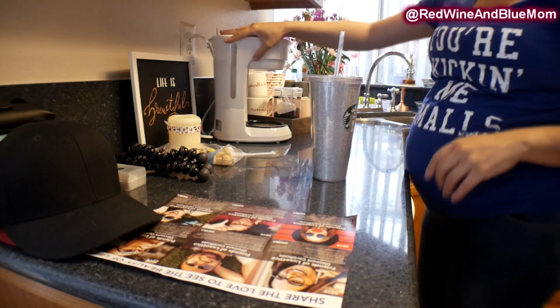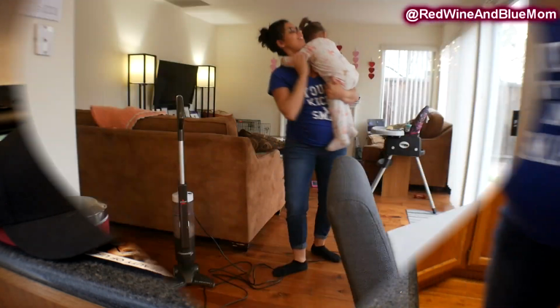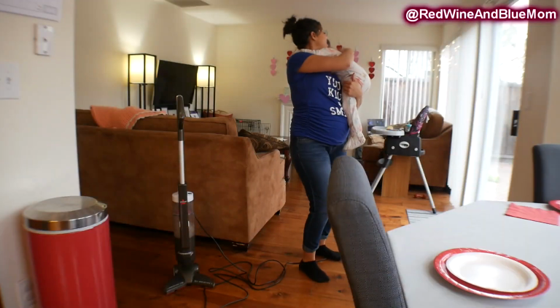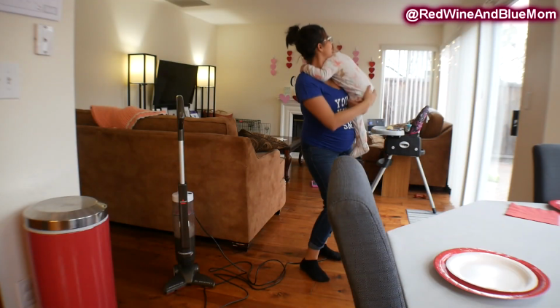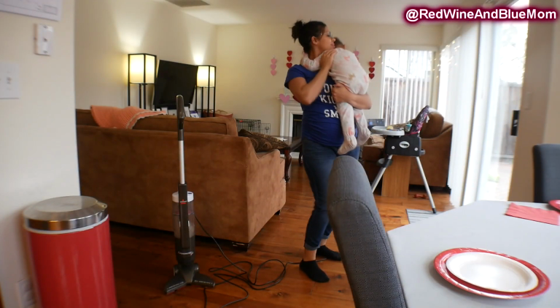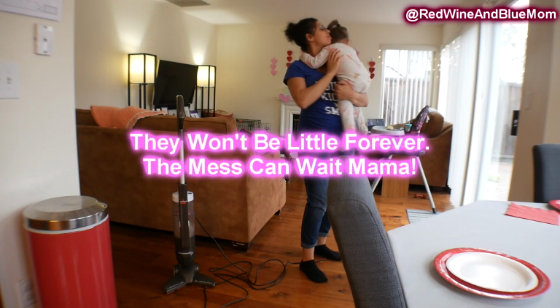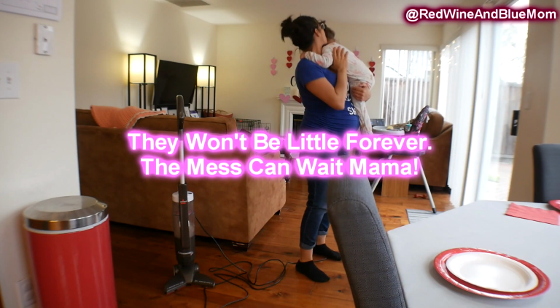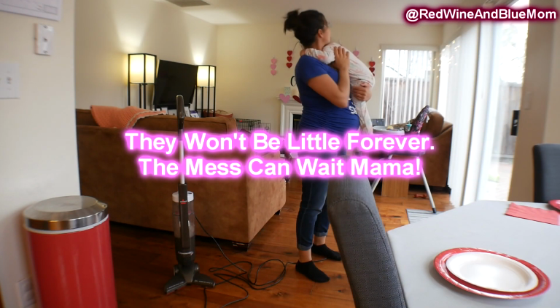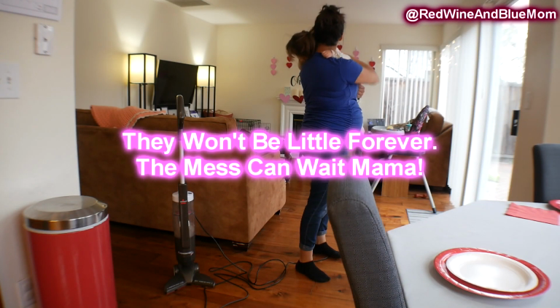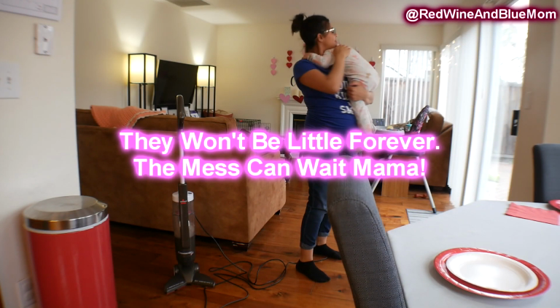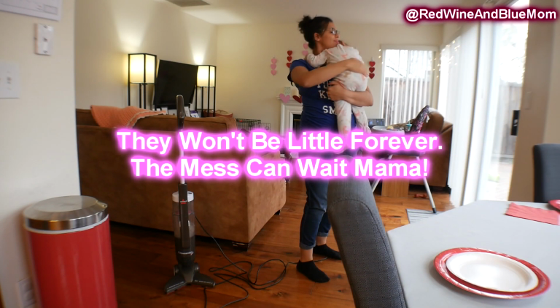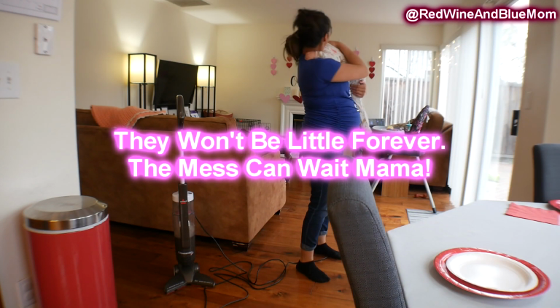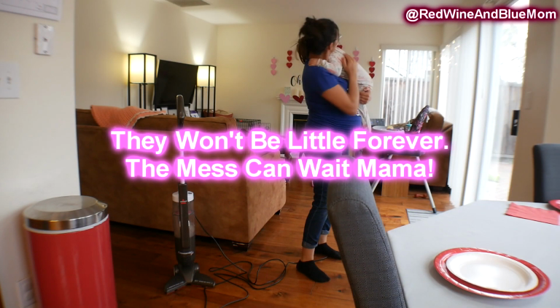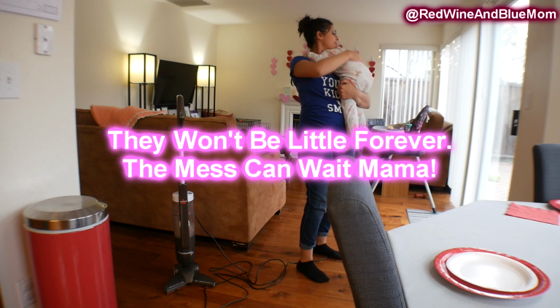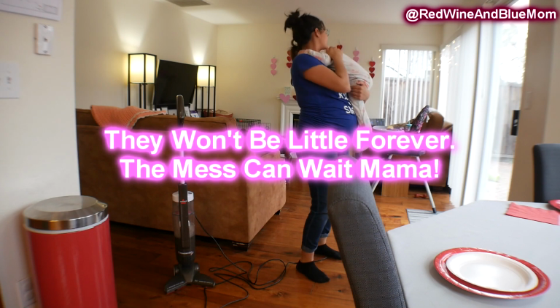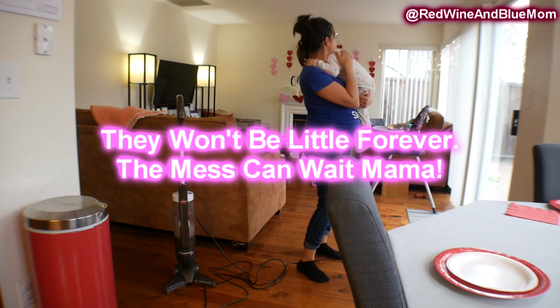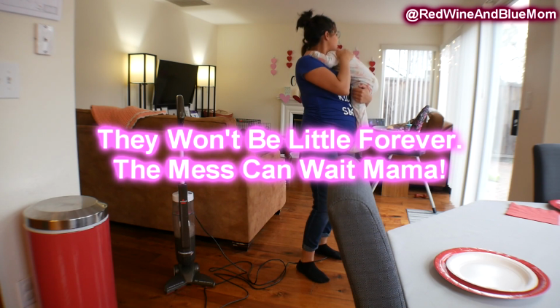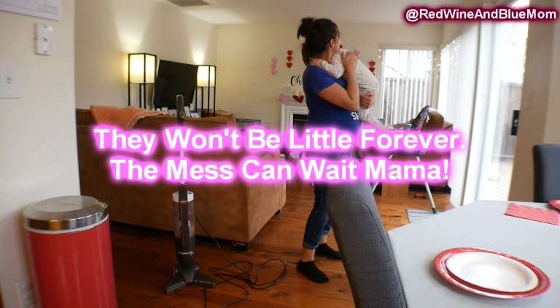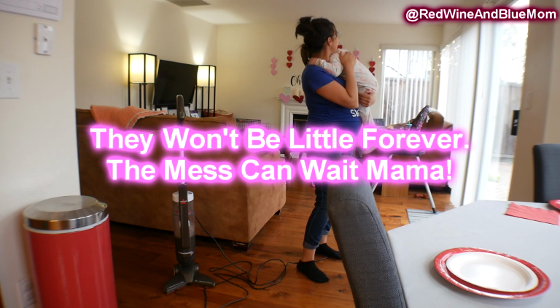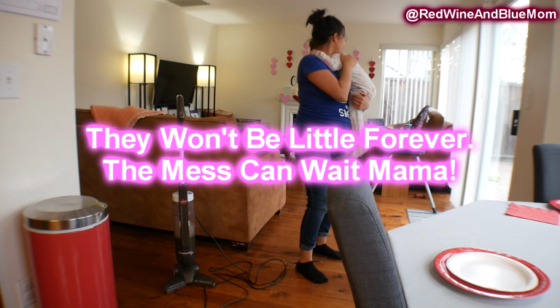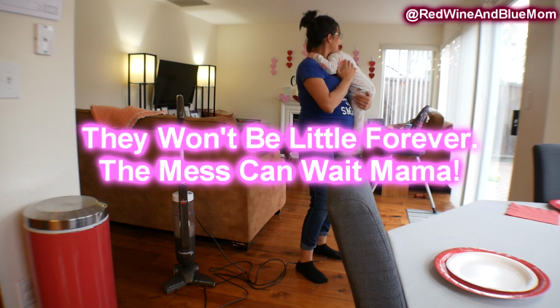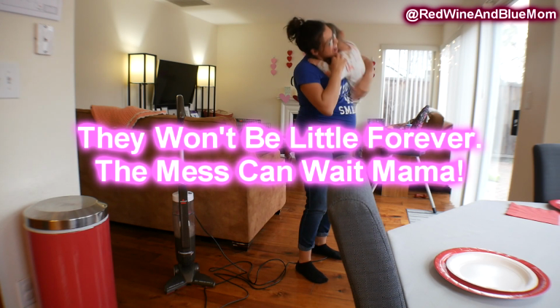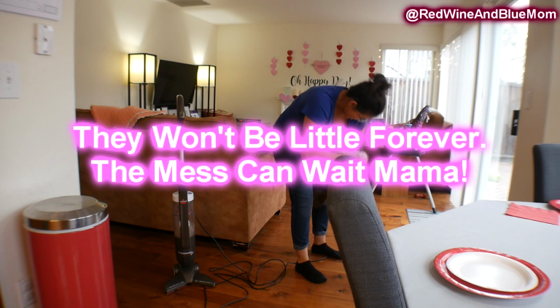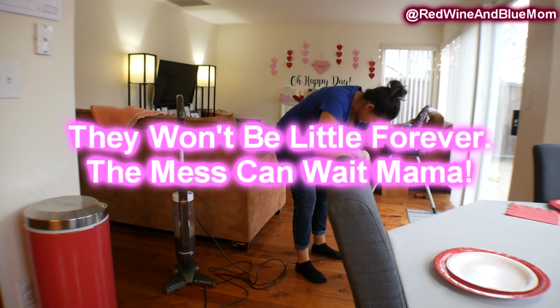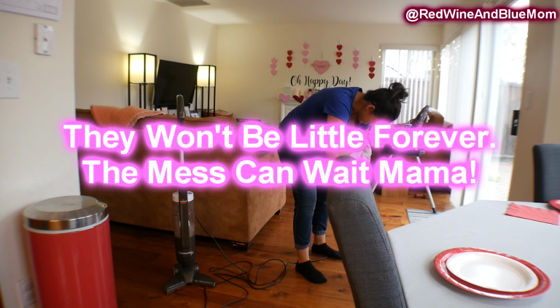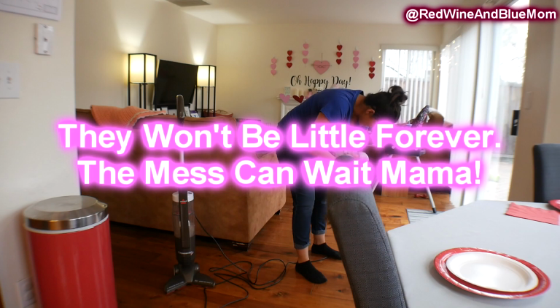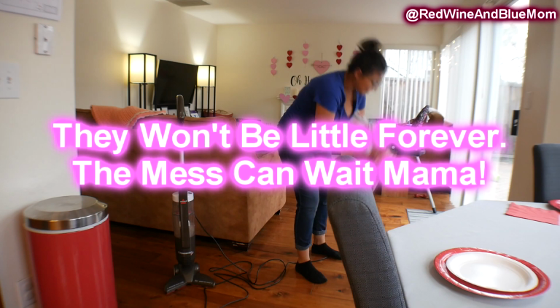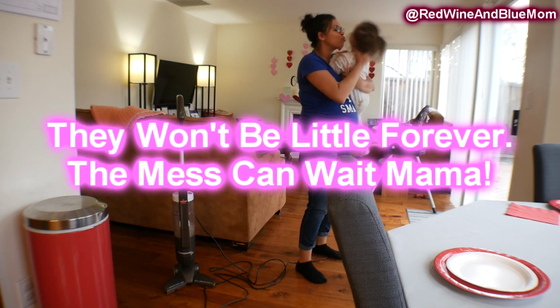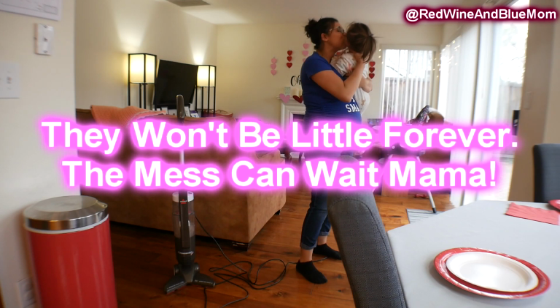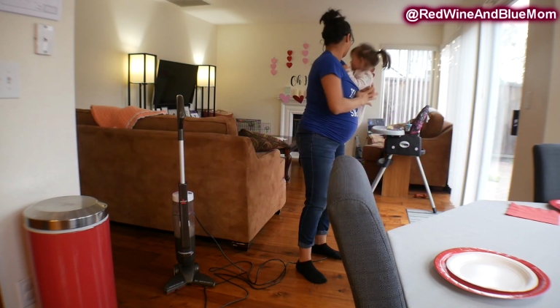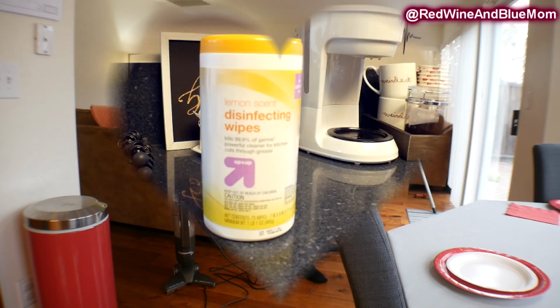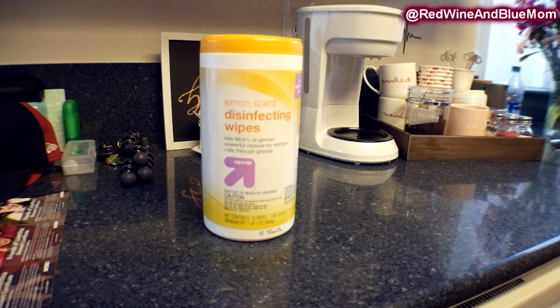In the middle of cleaning, Aria does want my attention so we have a little dance party in the kitchen area. She loves doing this and as much as it drives me crazy because I just want to get the cleaning done, I love doing this as well.